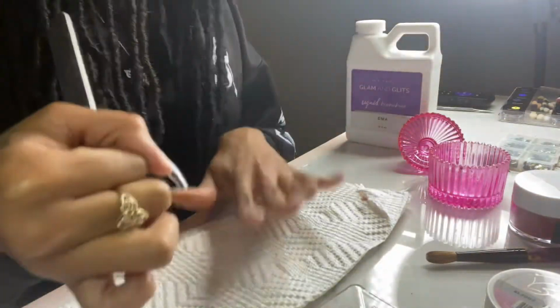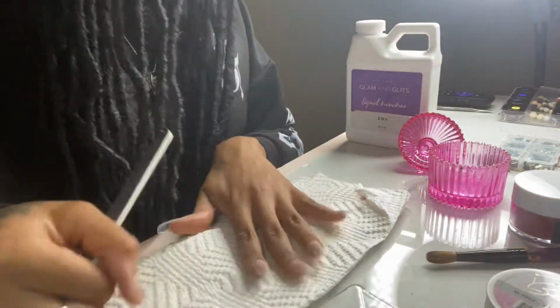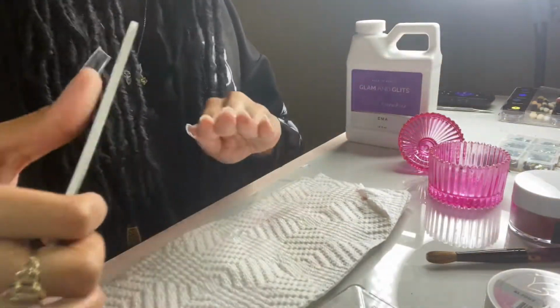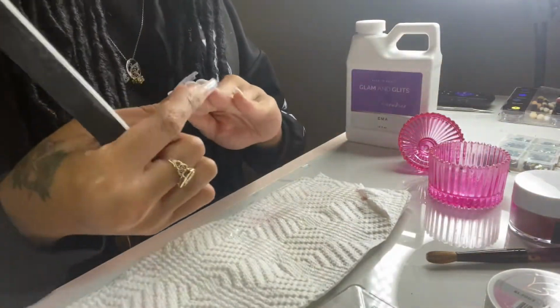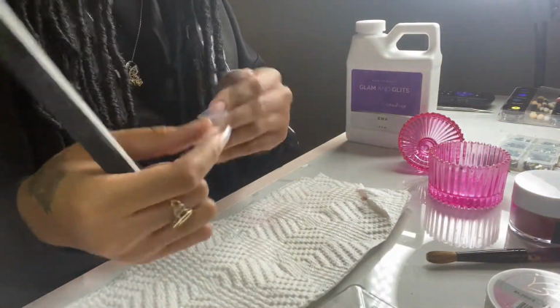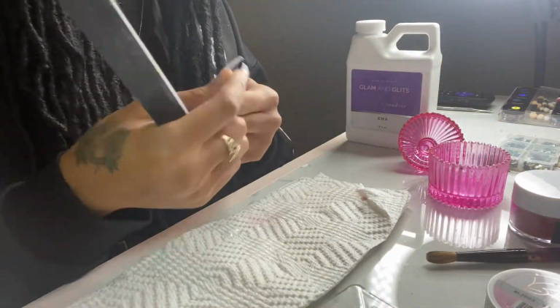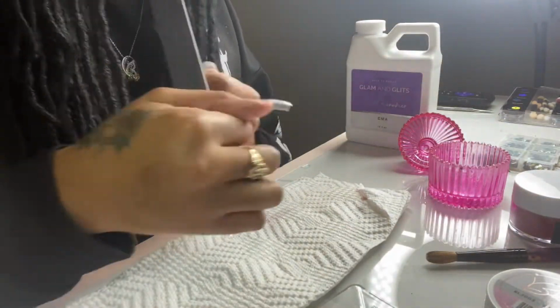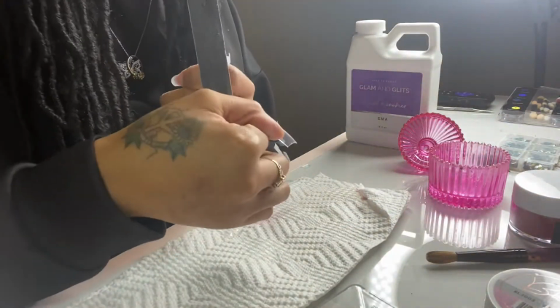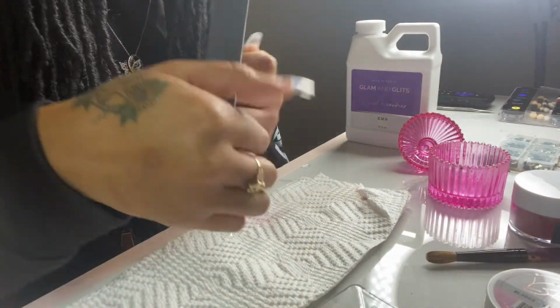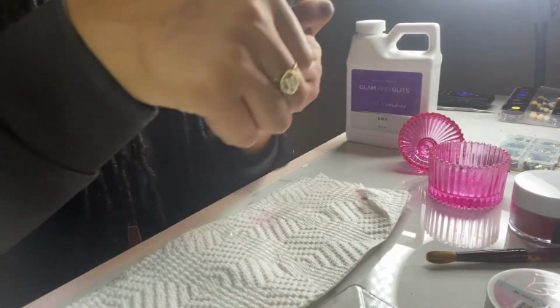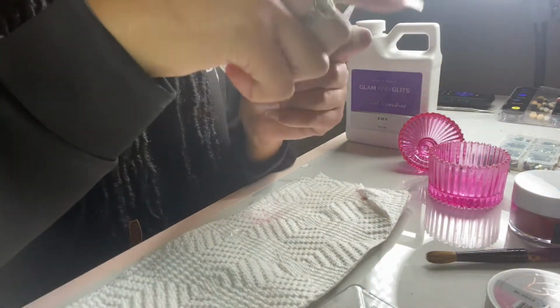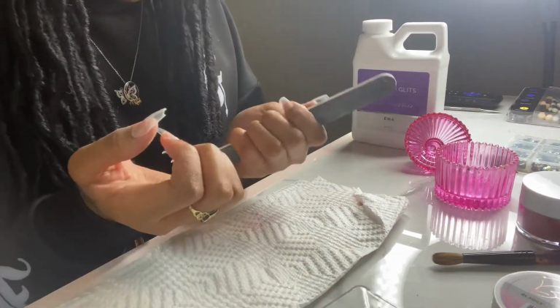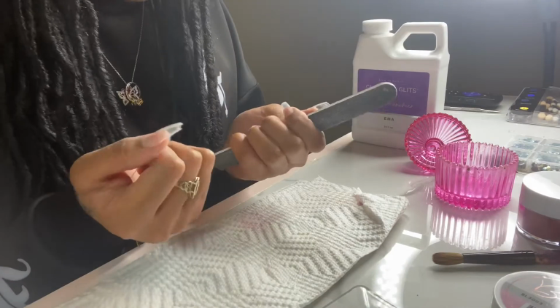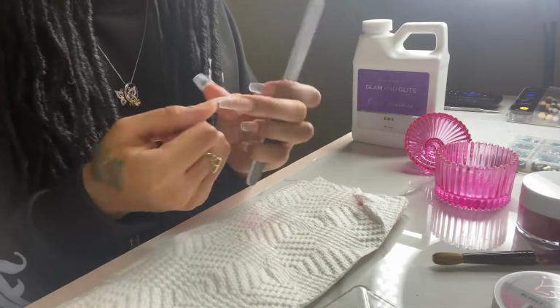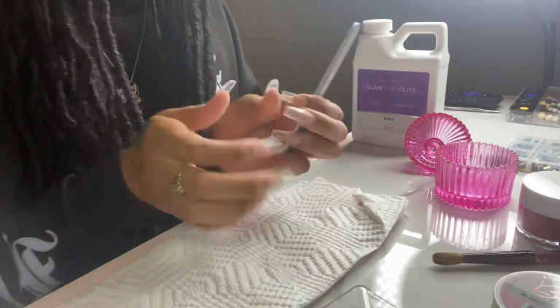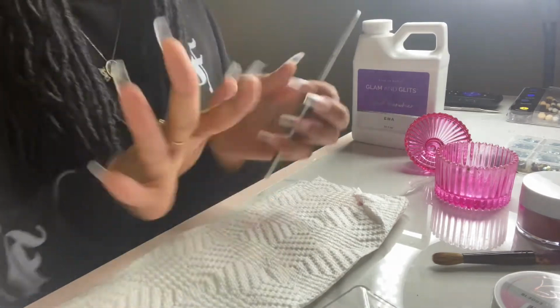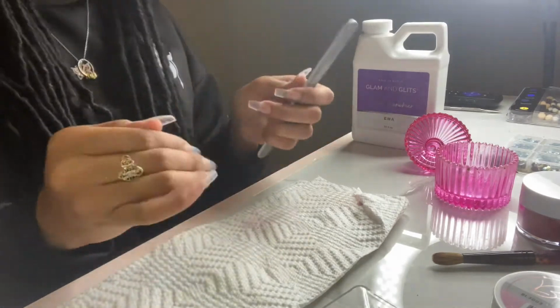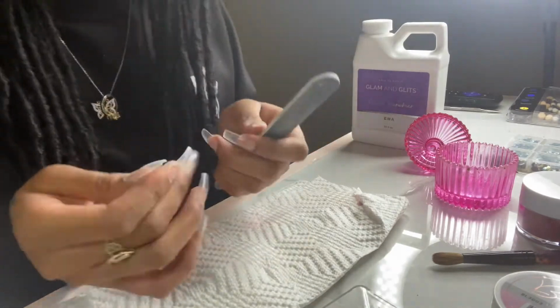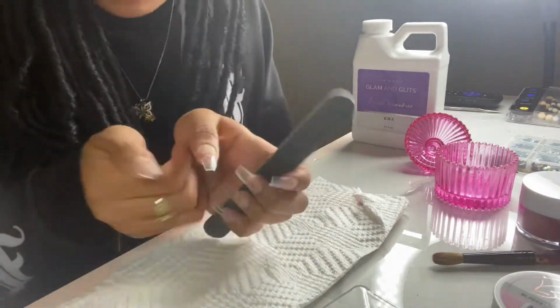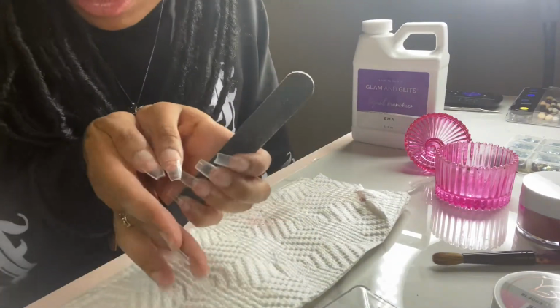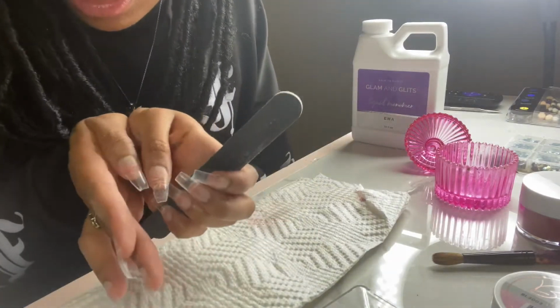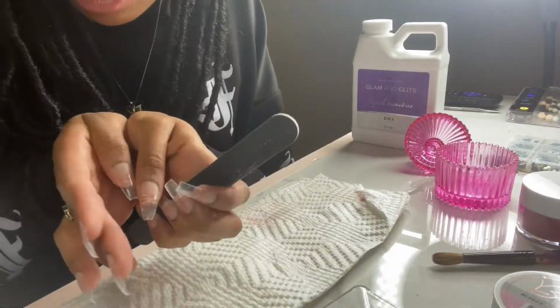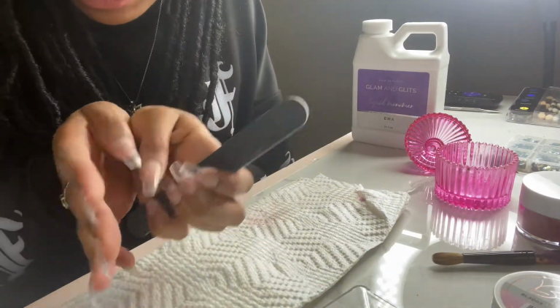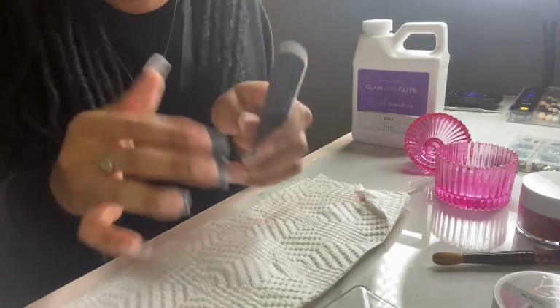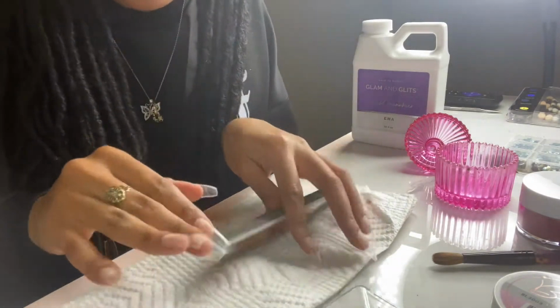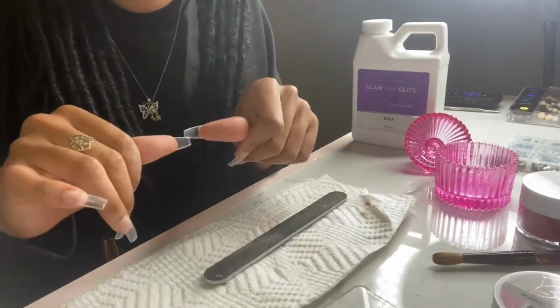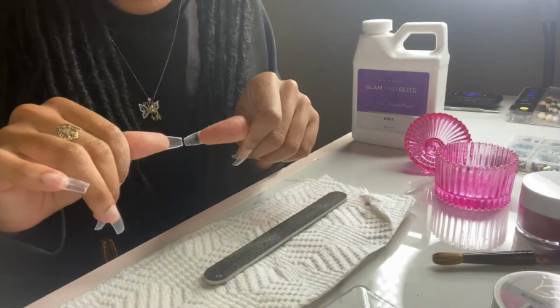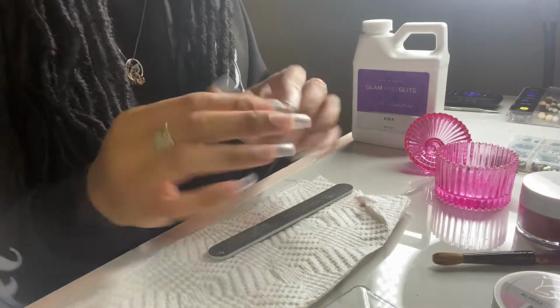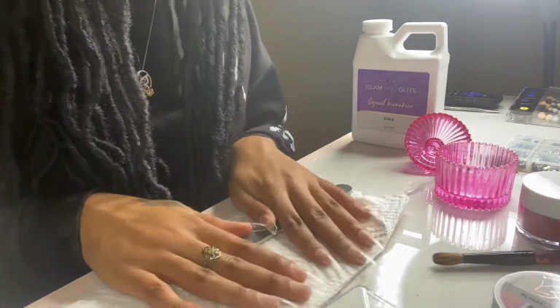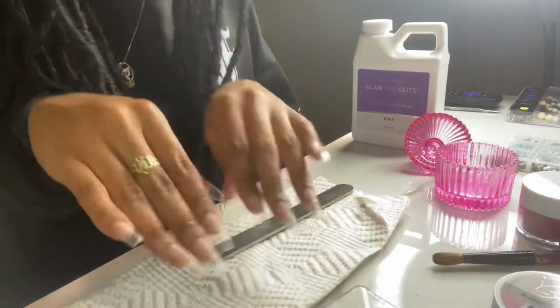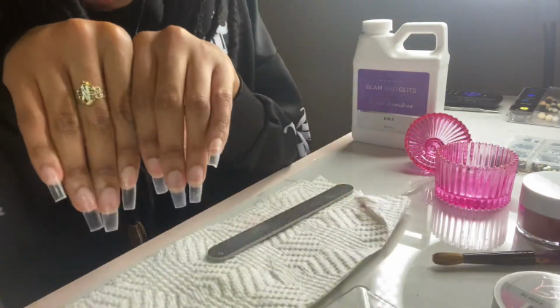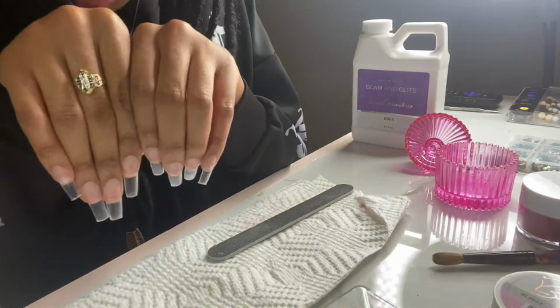Okay, so here I'm just finishing up my filing. I actually wanted to show you guys that I changed the shape of my thumbs to coffin because I did not like the way square looked on my thumb, and now I'm done.